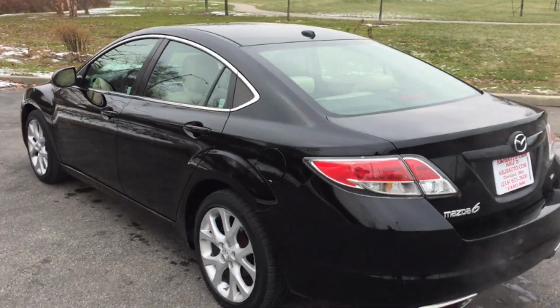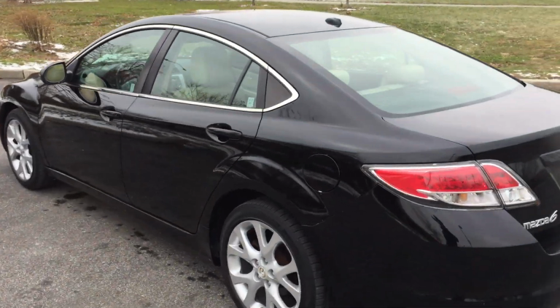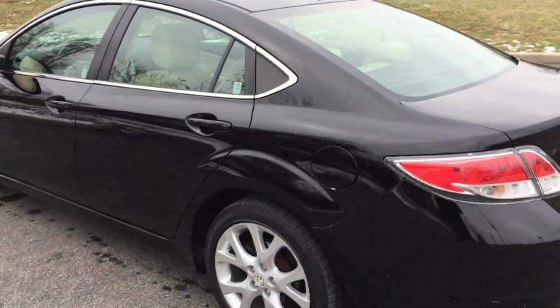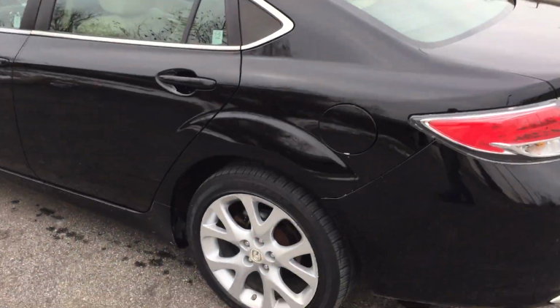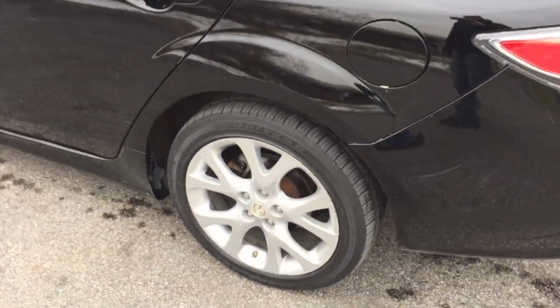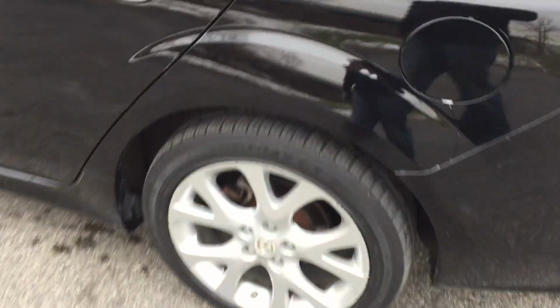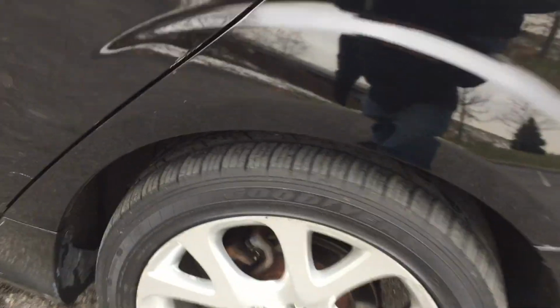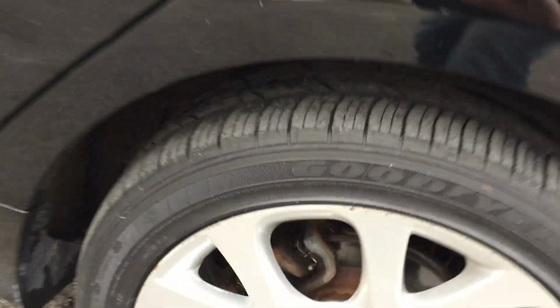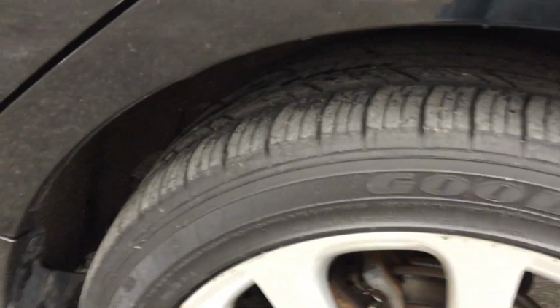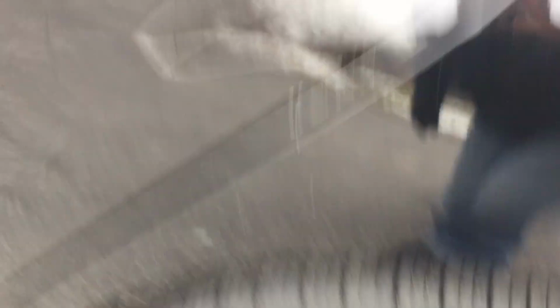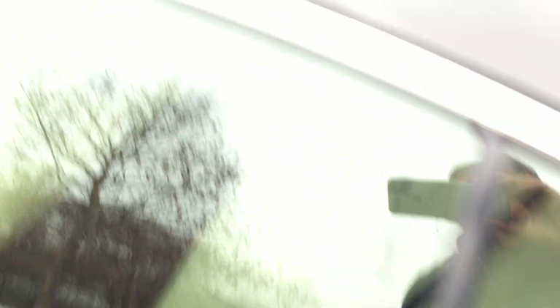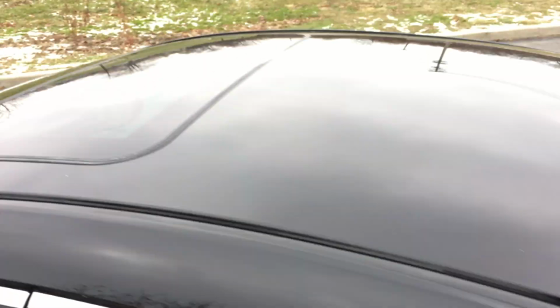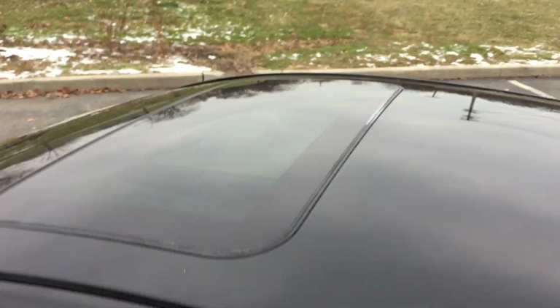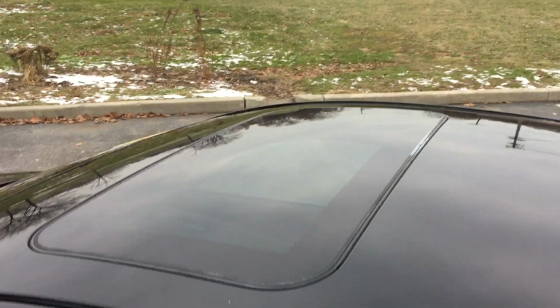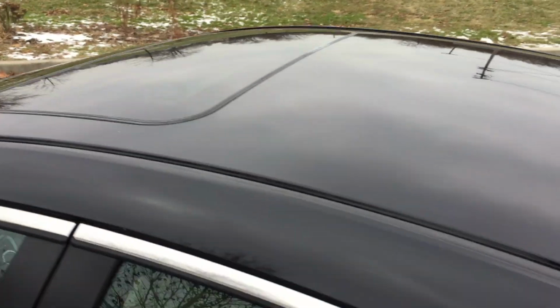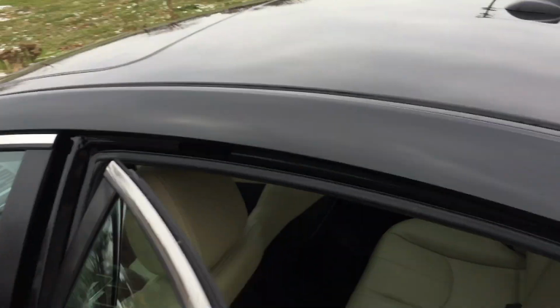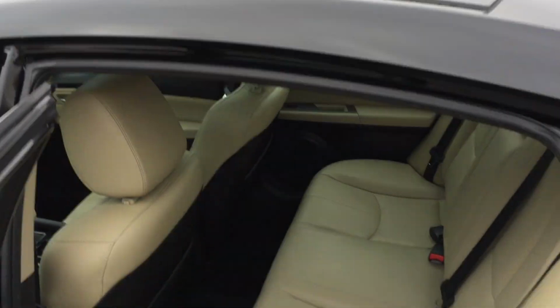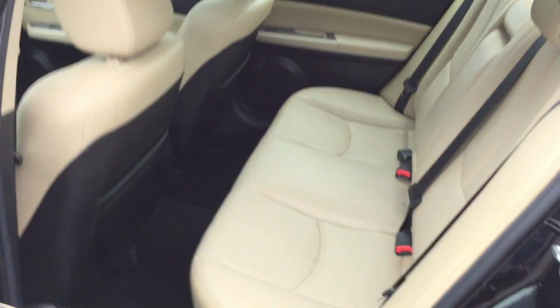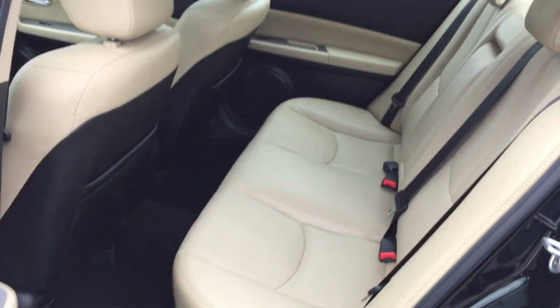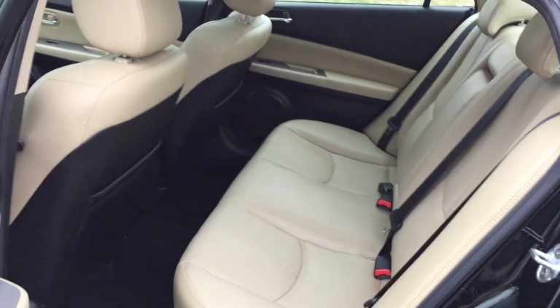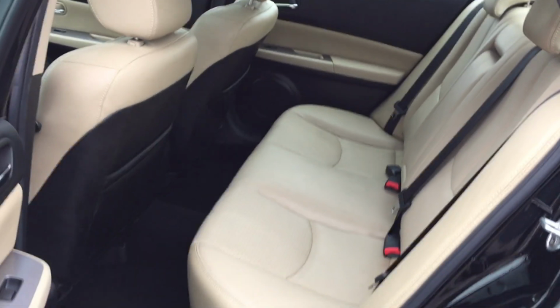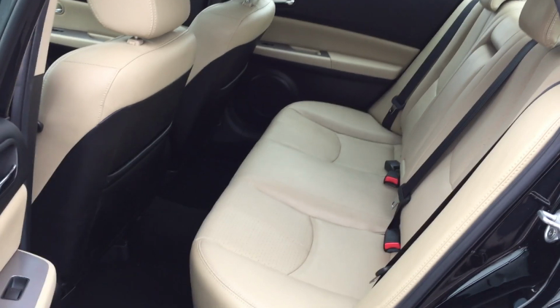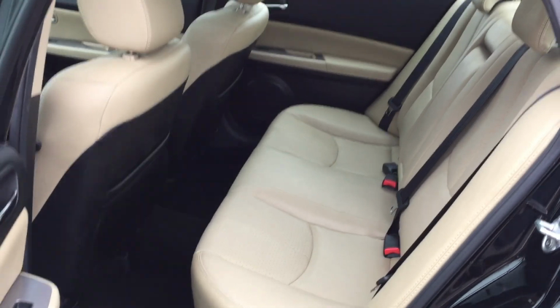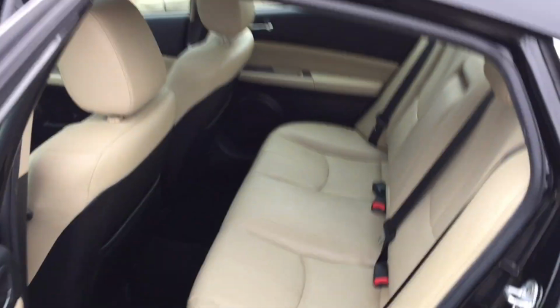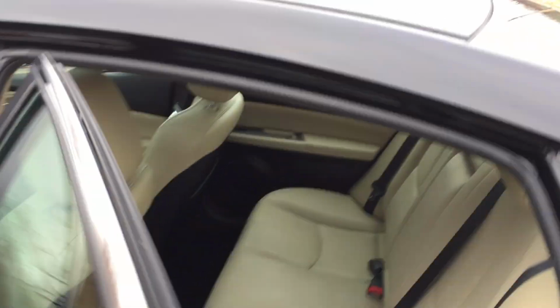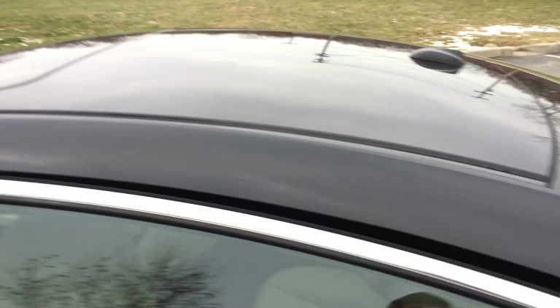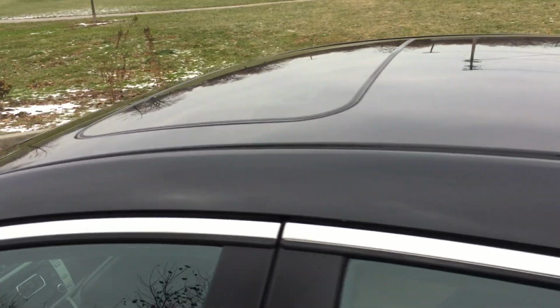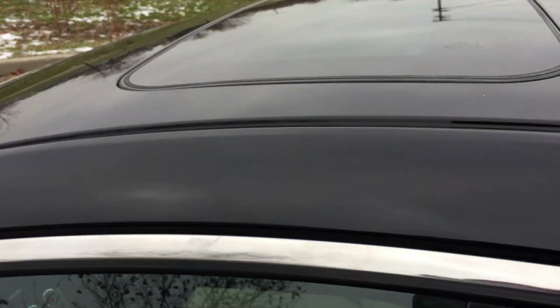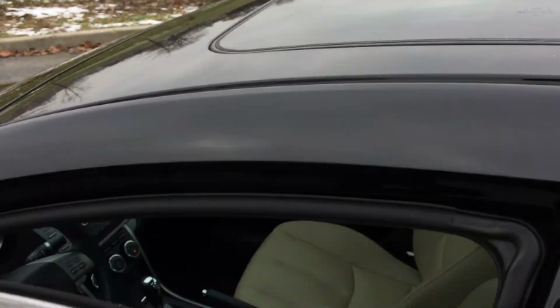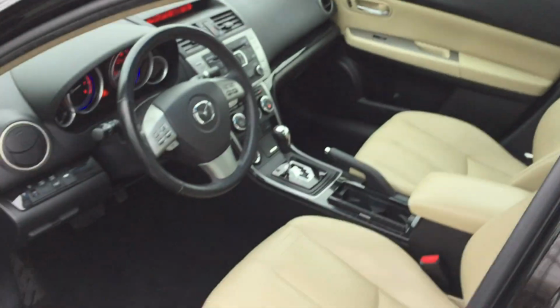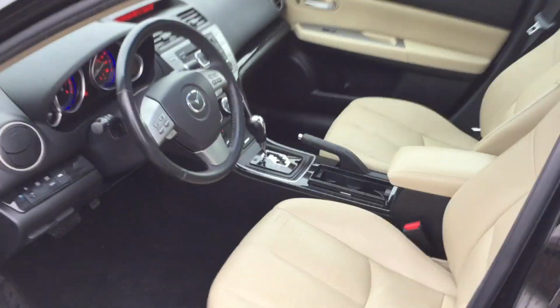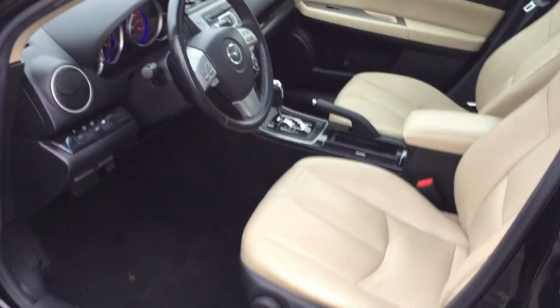Interior is impeccable. Large alloy wheels with great tire tread on them still. Power moonroof. Rear seats that are leather — they fold down flat for more cargo space. Front leather as well.